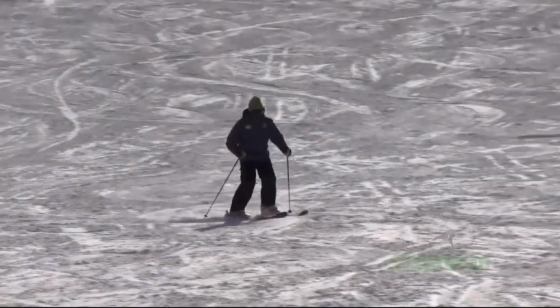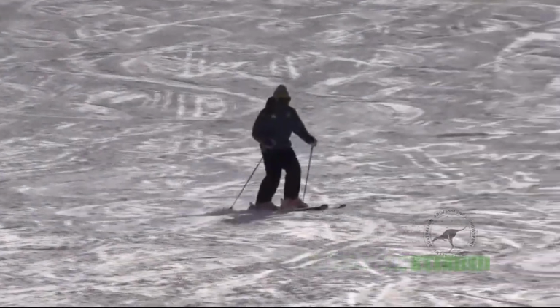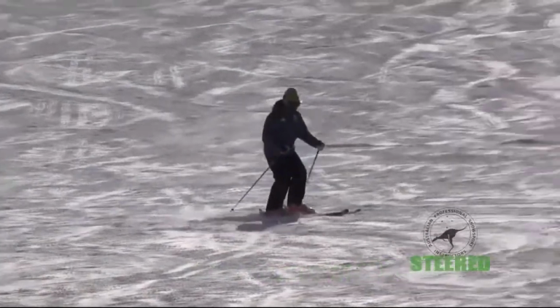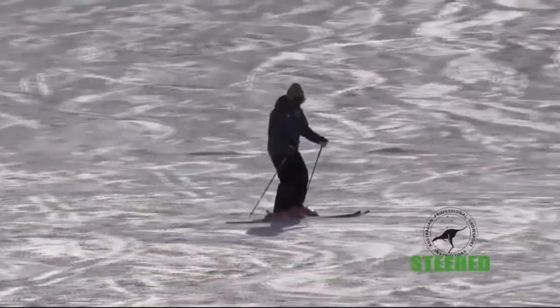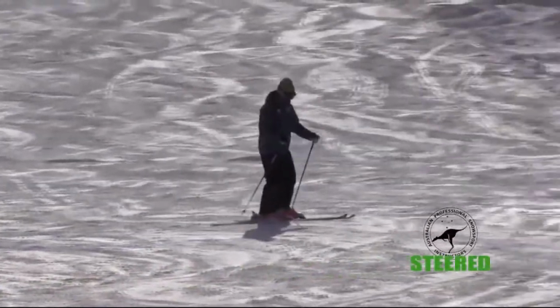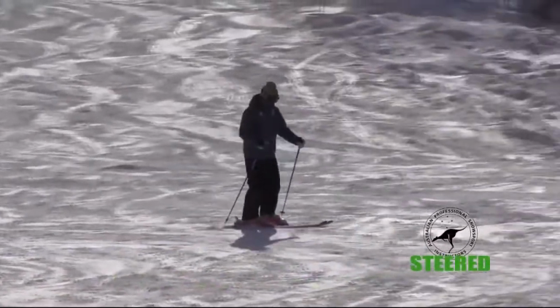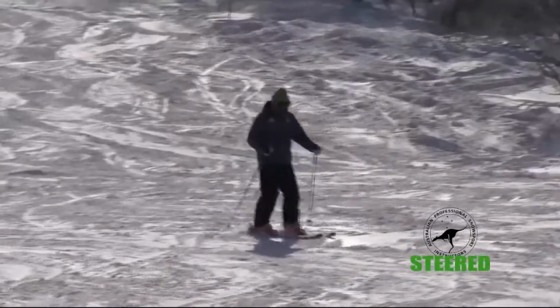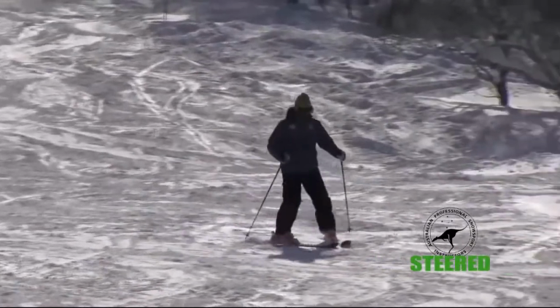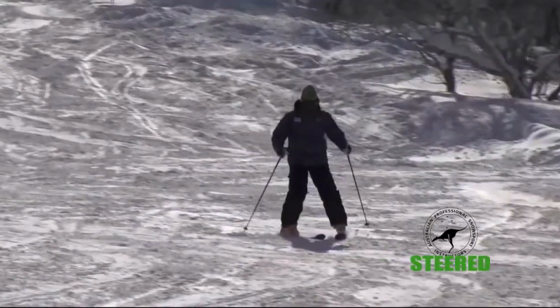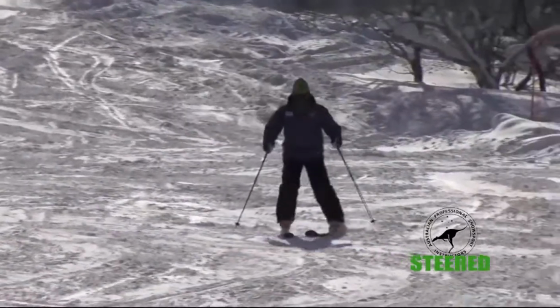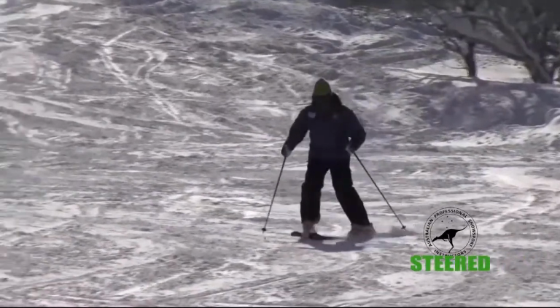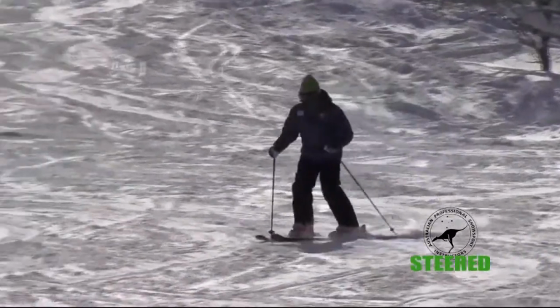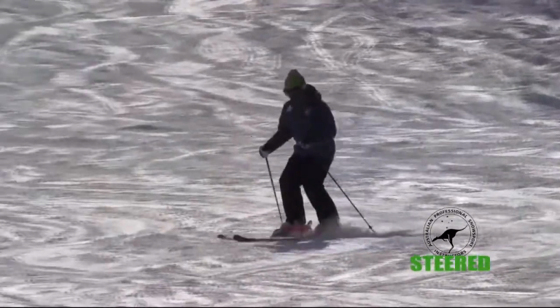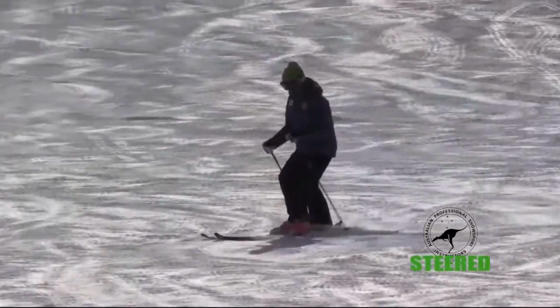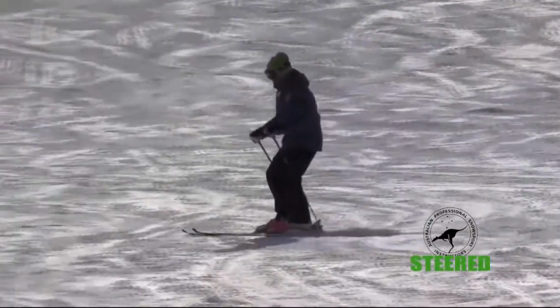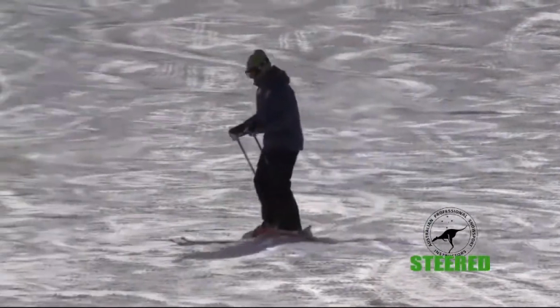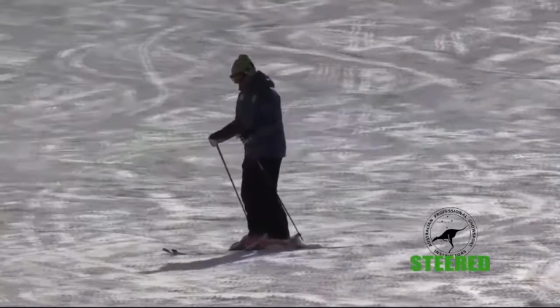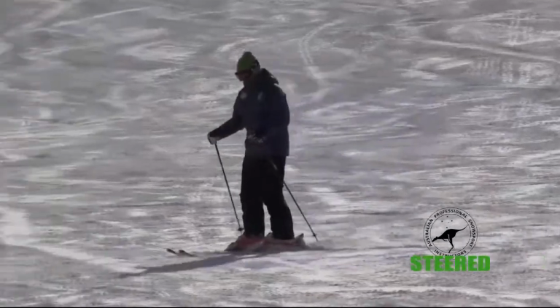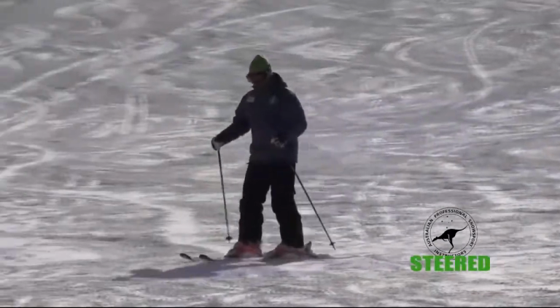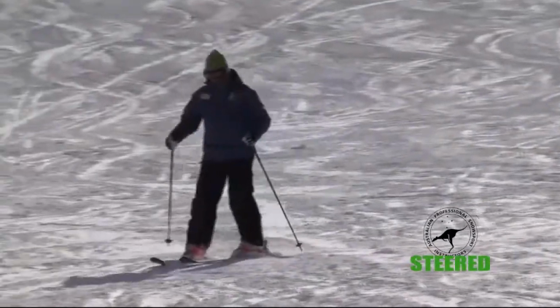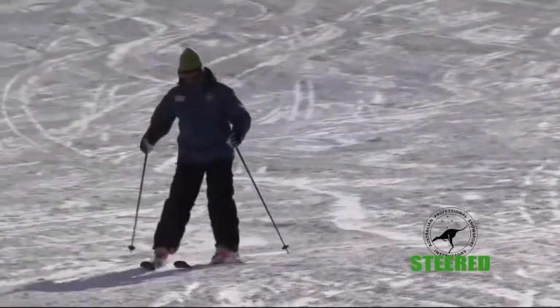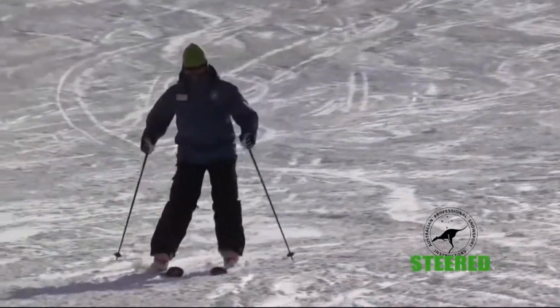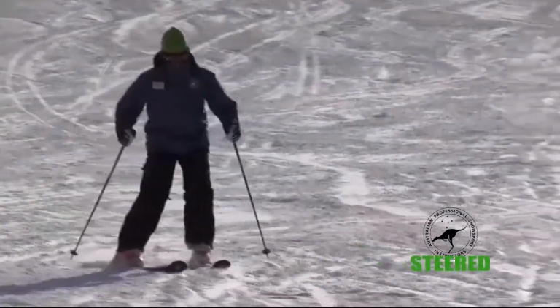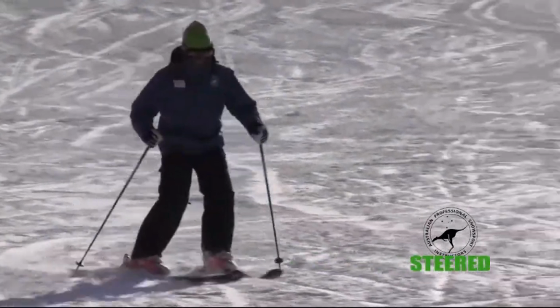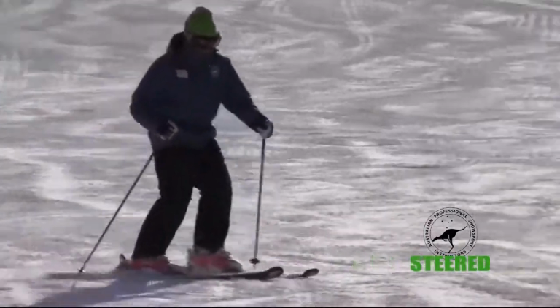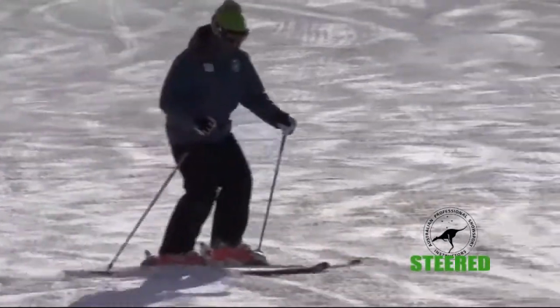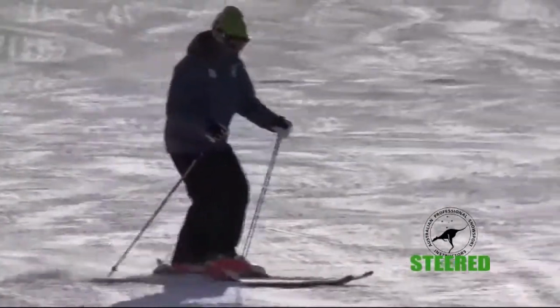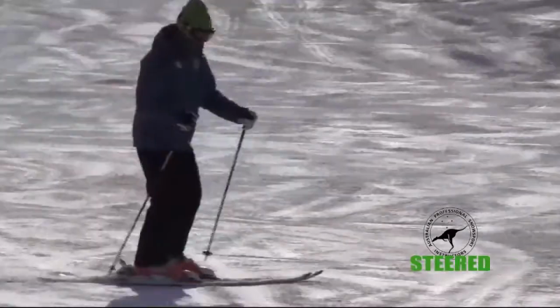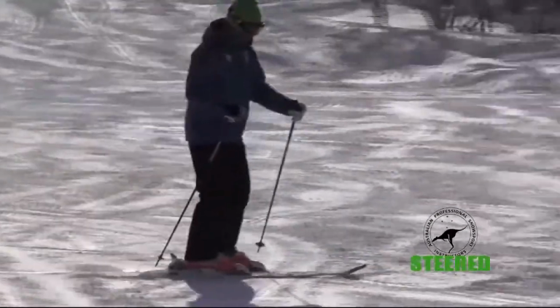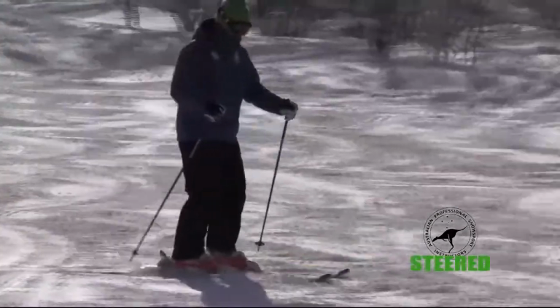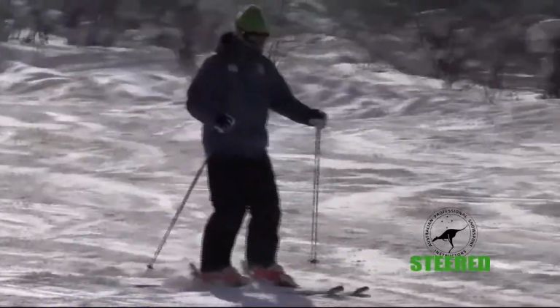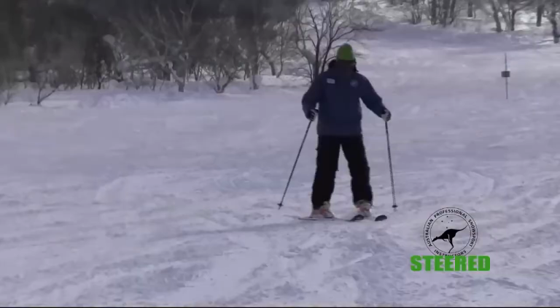Snowplough turns were performed on green terrain. It's a steered turn where an appropriate combination of skills — being a centred stance, leg turning, edging, and pressuring of the outside ski — is all required to make a well-rounded turn.